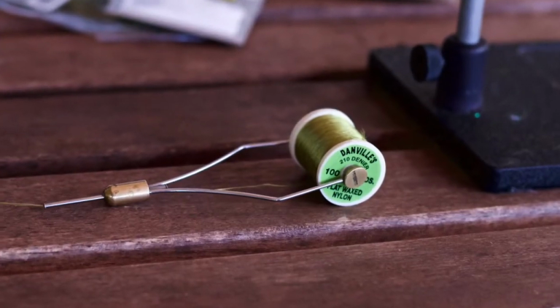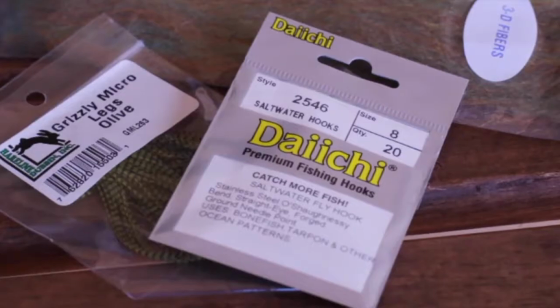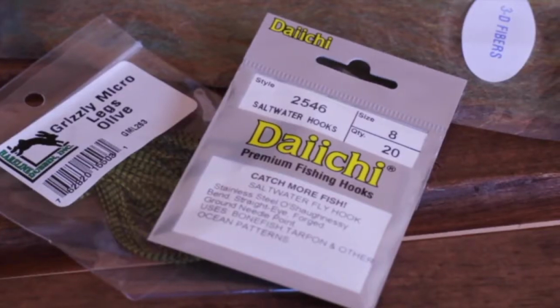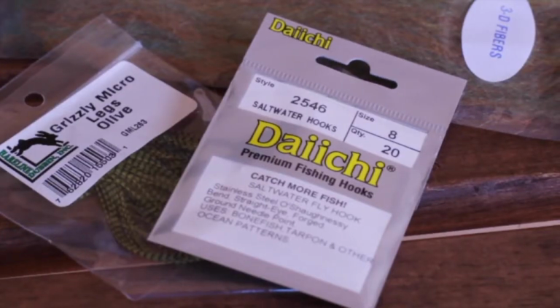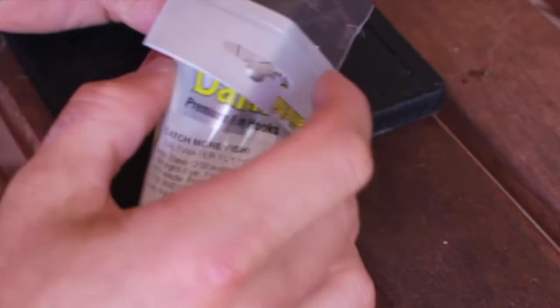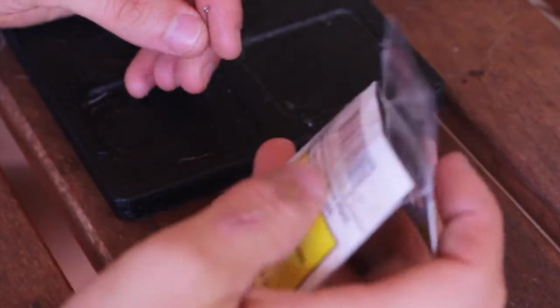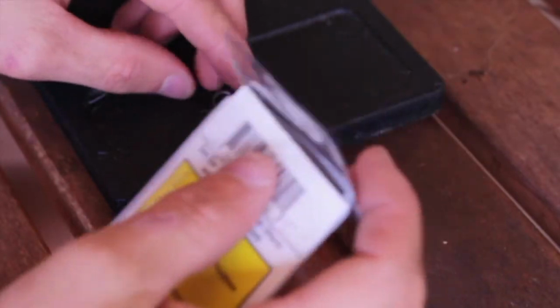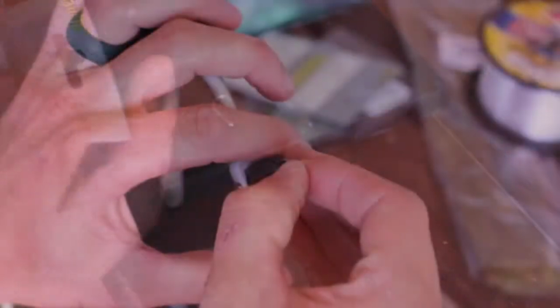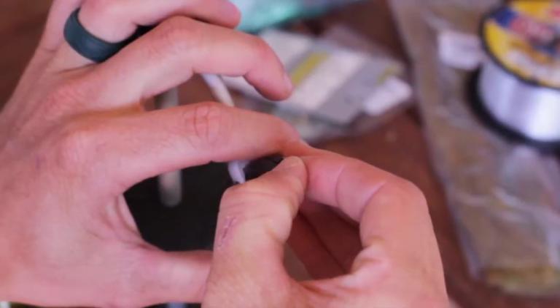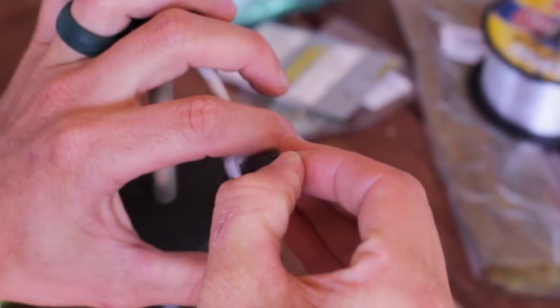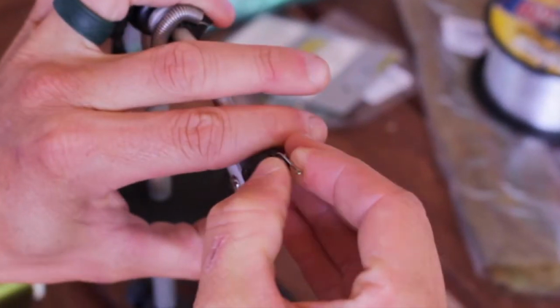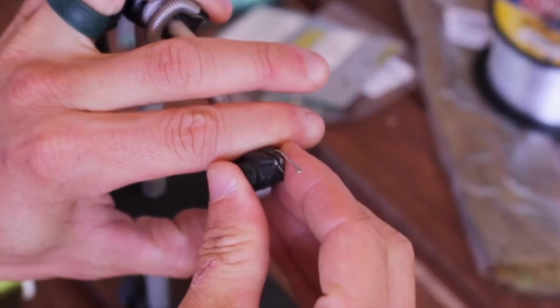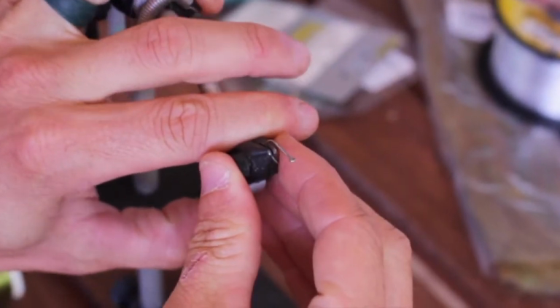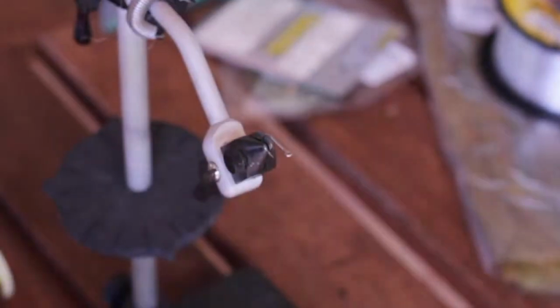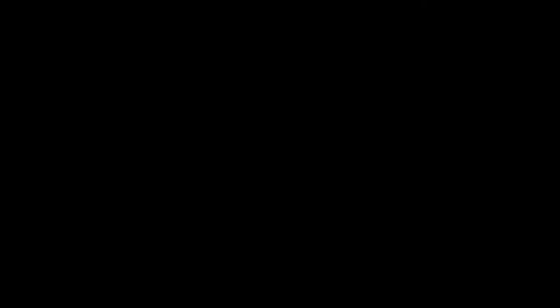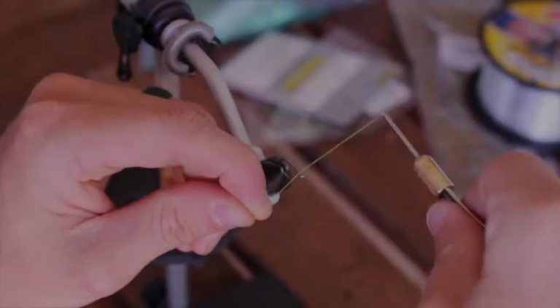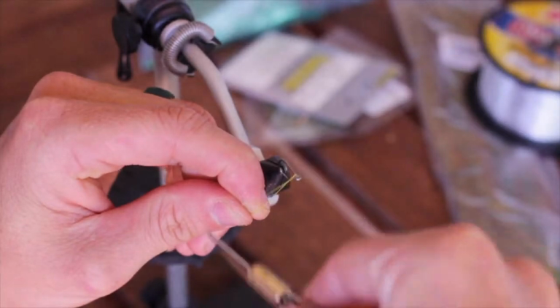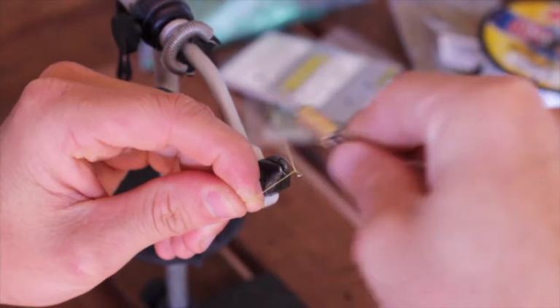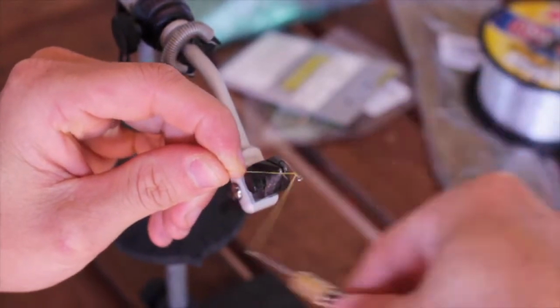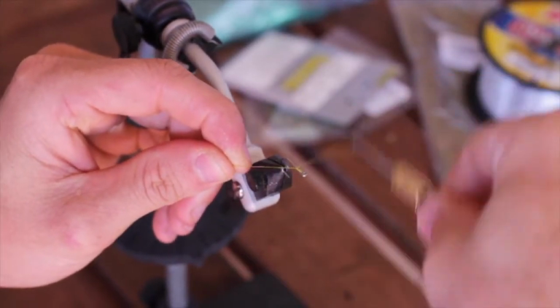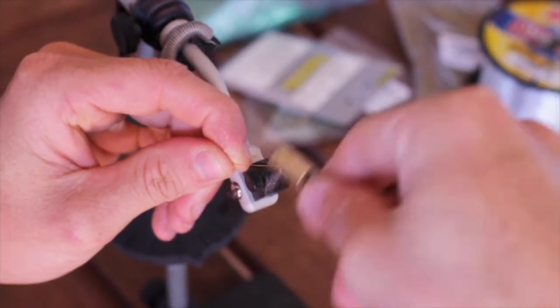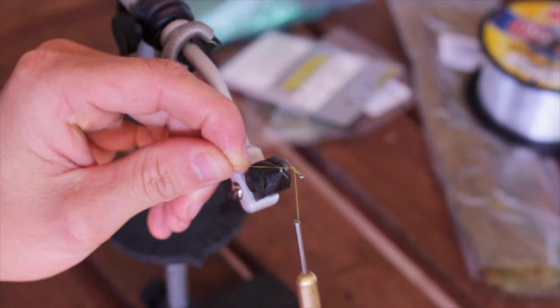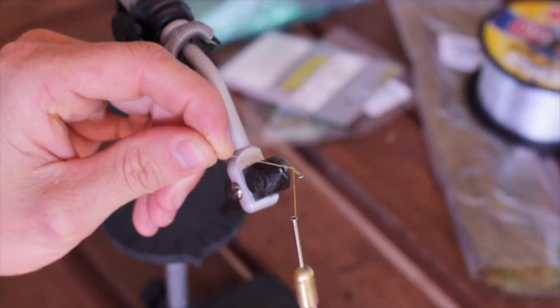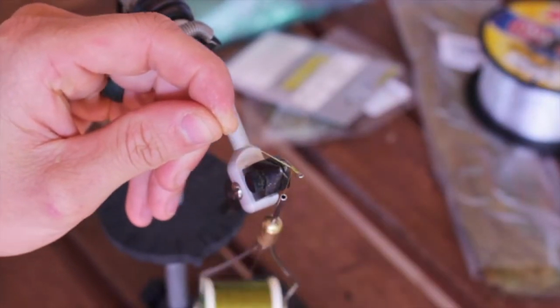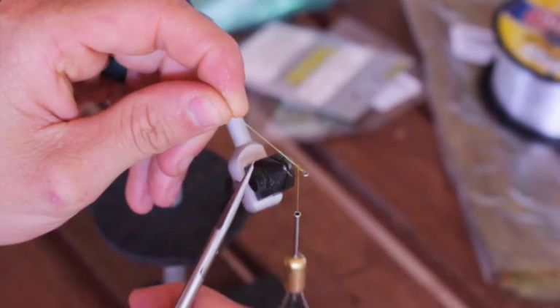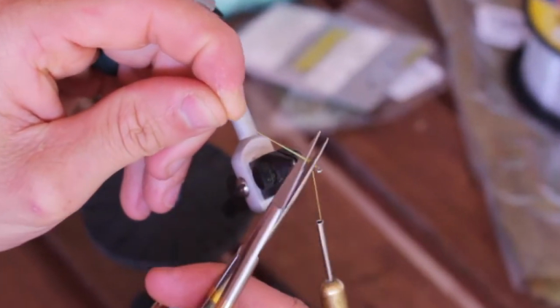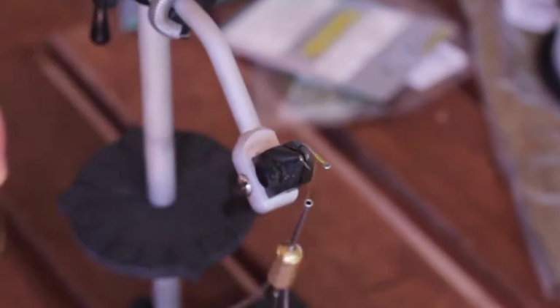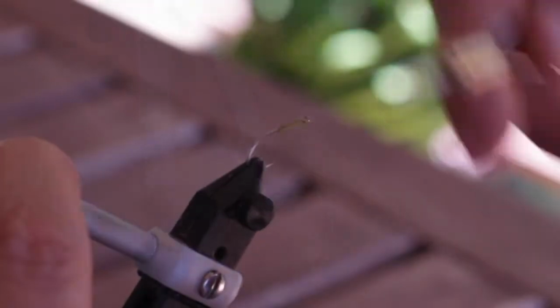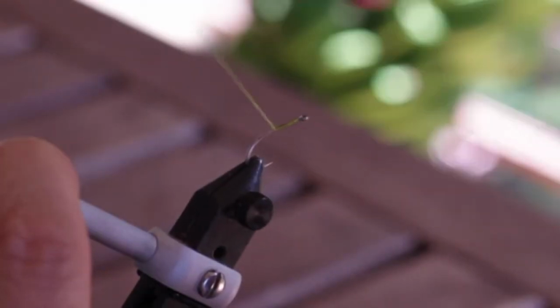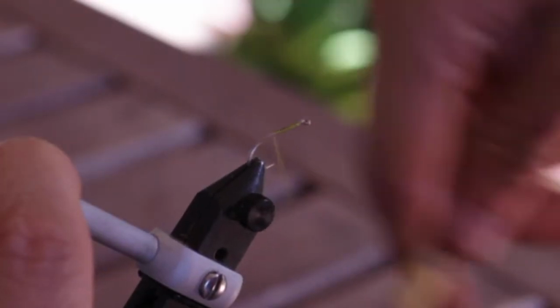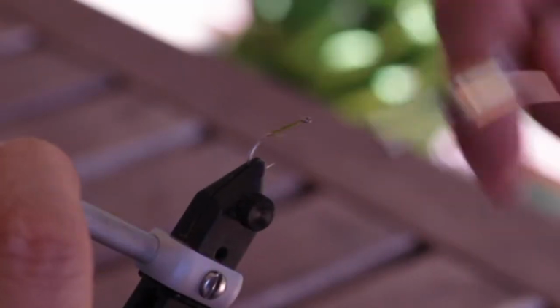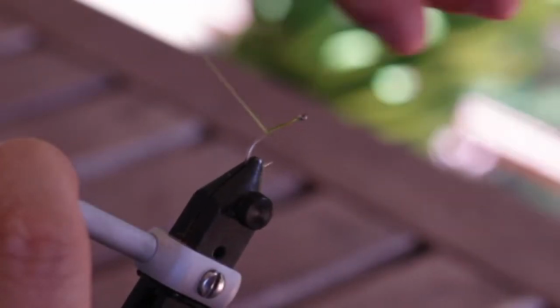We're going to be tying this on a number 8 hook, so this is kind of as small of a fly as you're ever going to see me tie. The first step is going to be to get the hook in the vise and run your thread all the way down to right about the hook point, or if not, a little past.